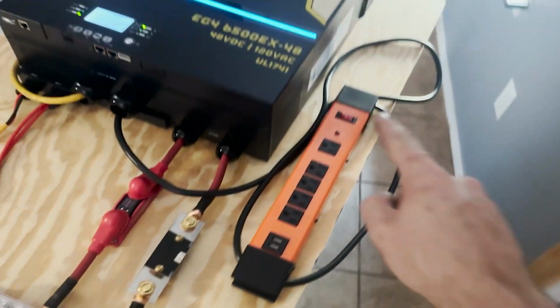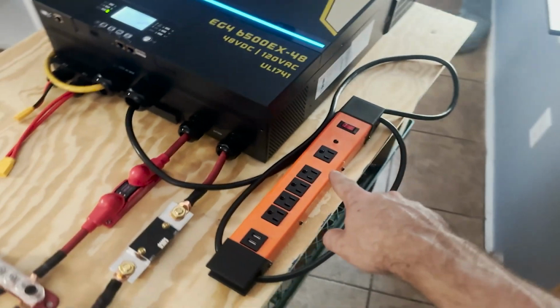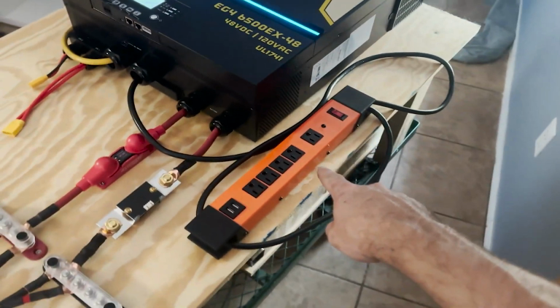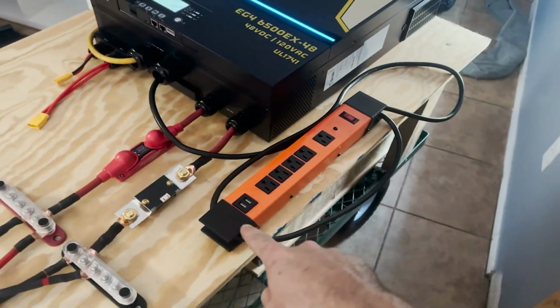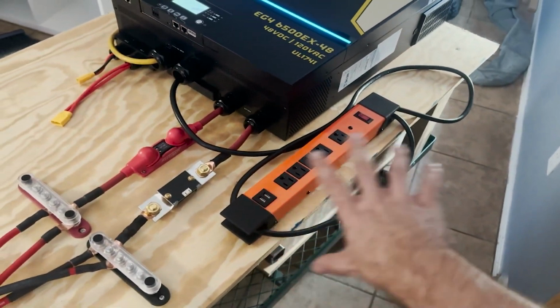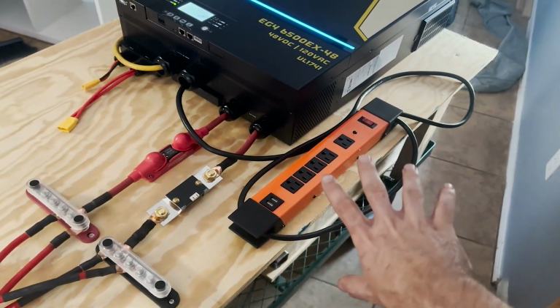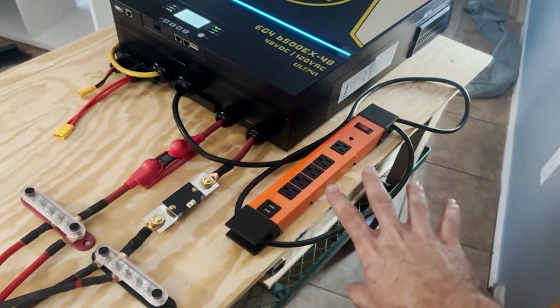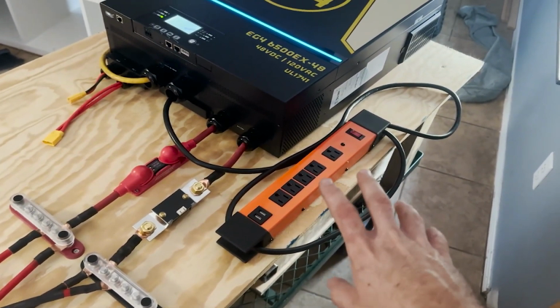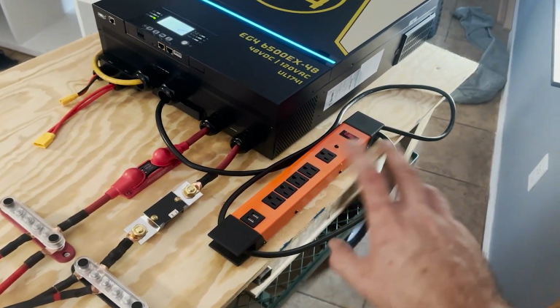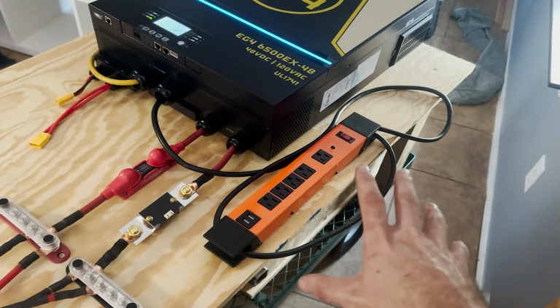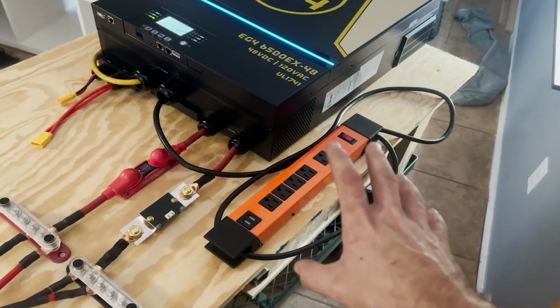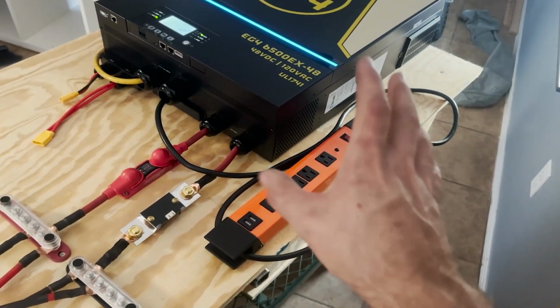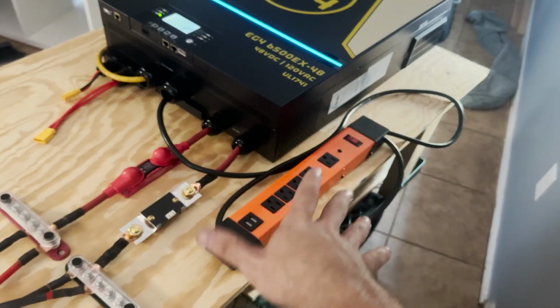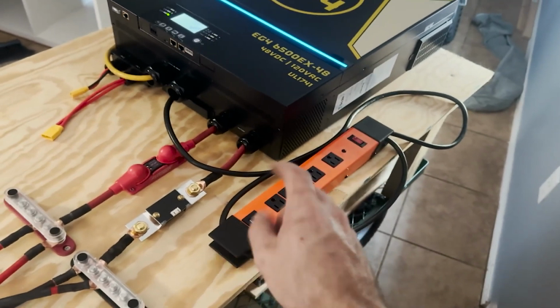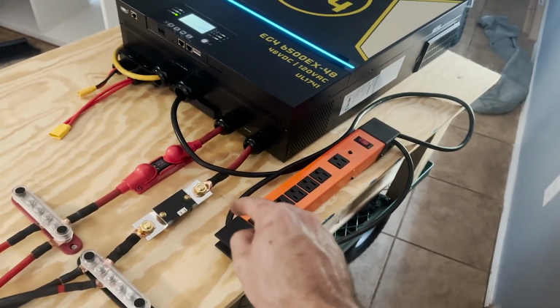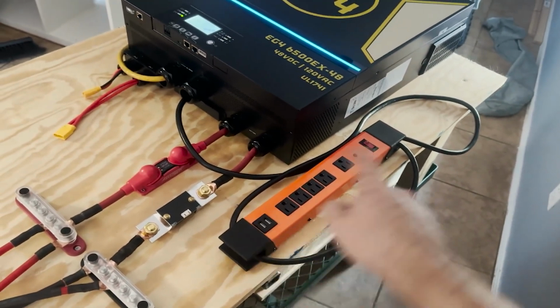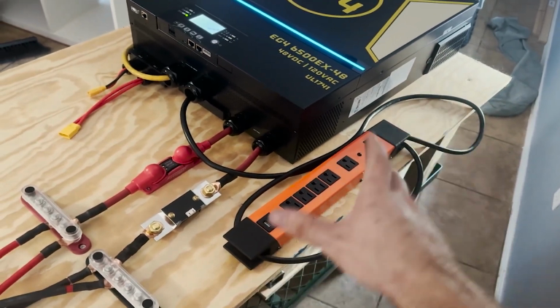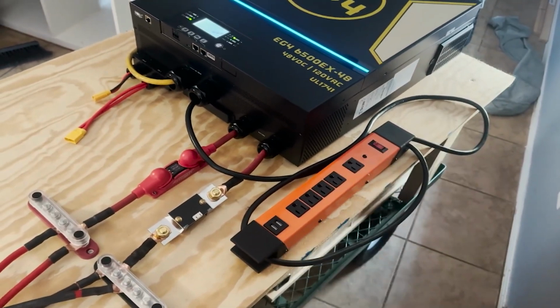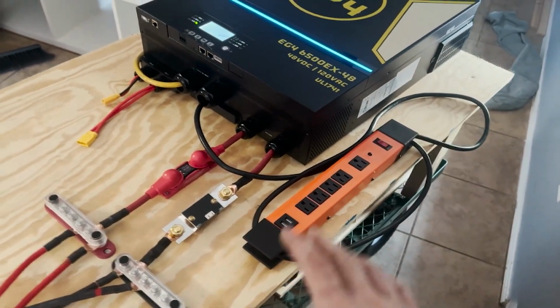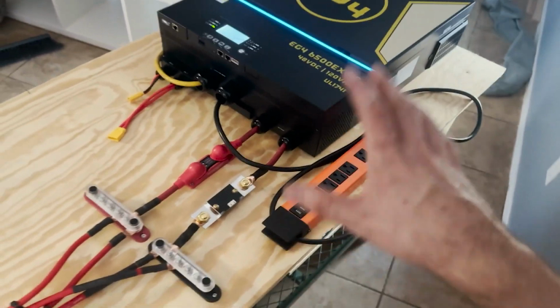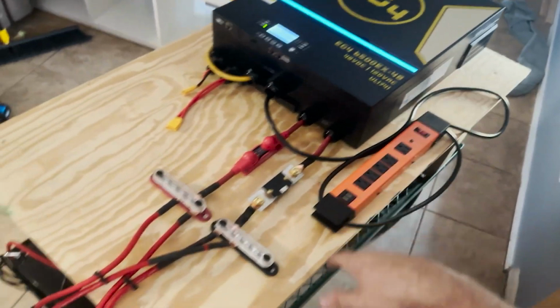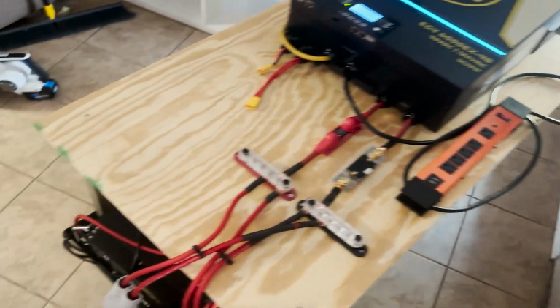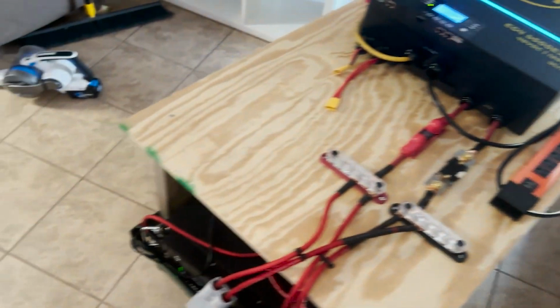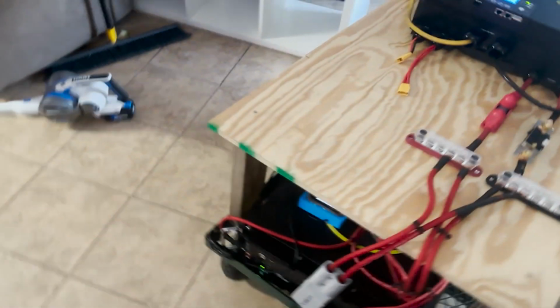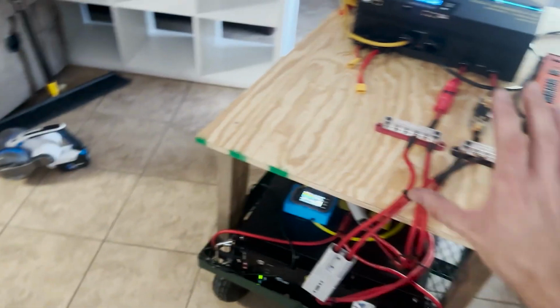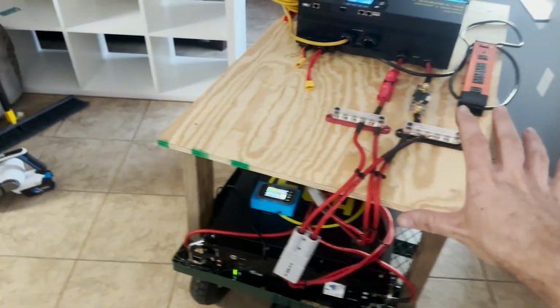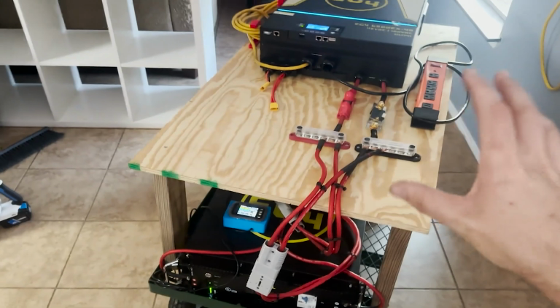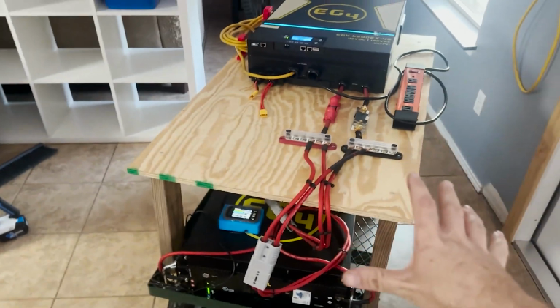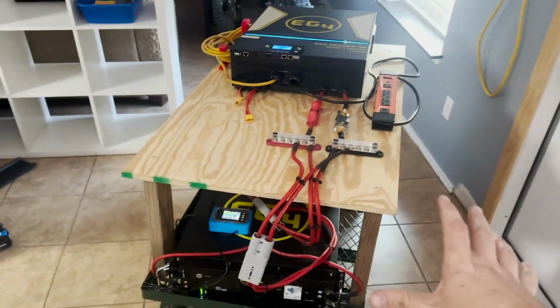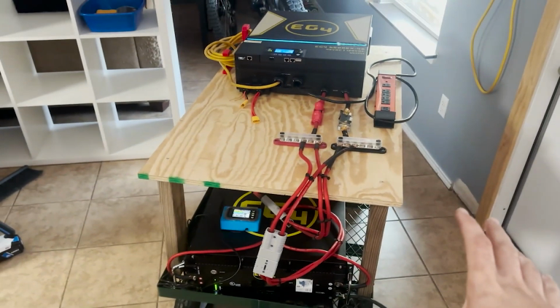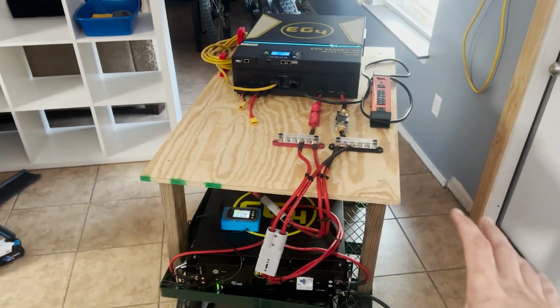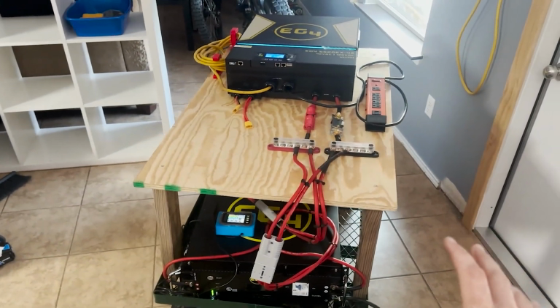Here is our power strip — just kind of threw it on there for now. Not sure exactly what we're going to do with it yet, maybe put some screws in it. So far this is it — a completely portable 48-volt power system. Pretty awesome.